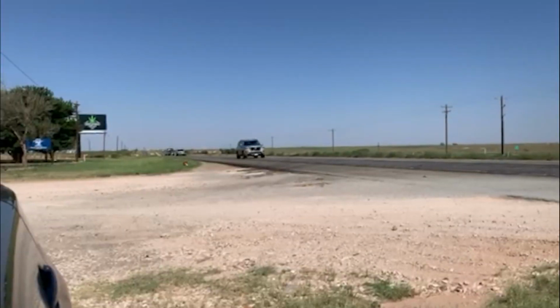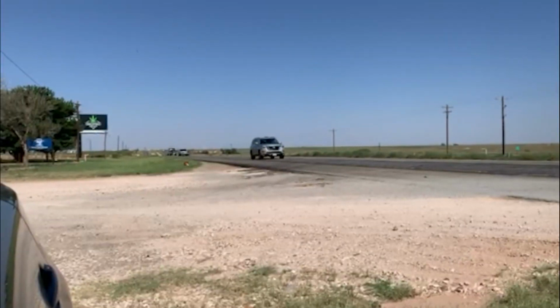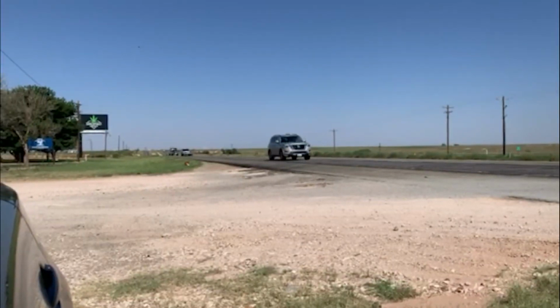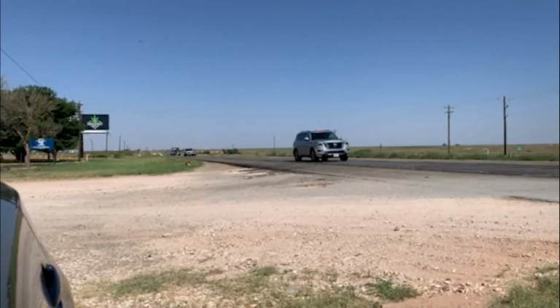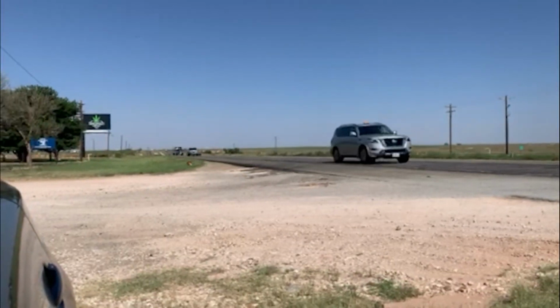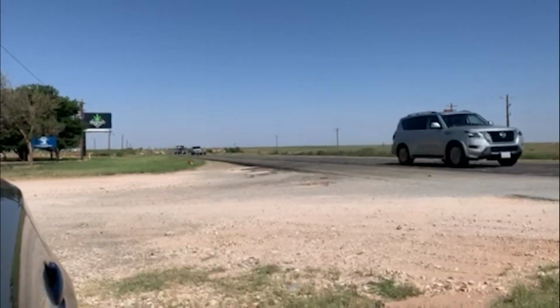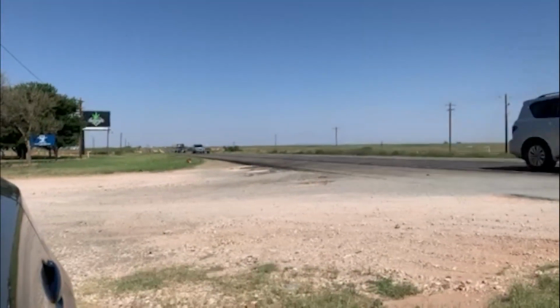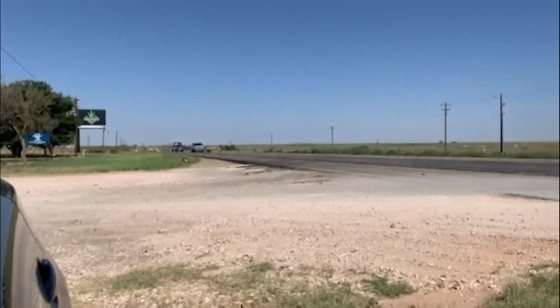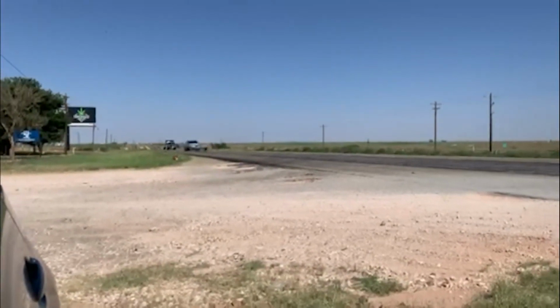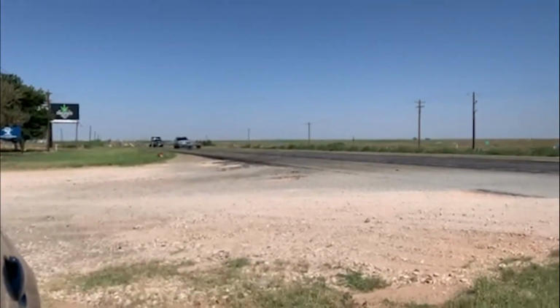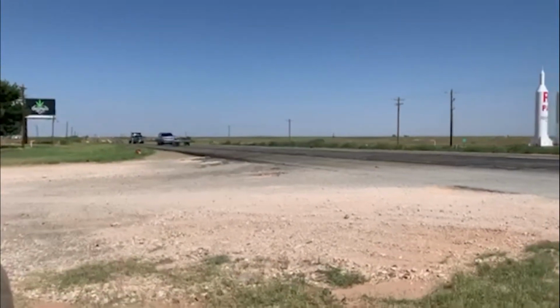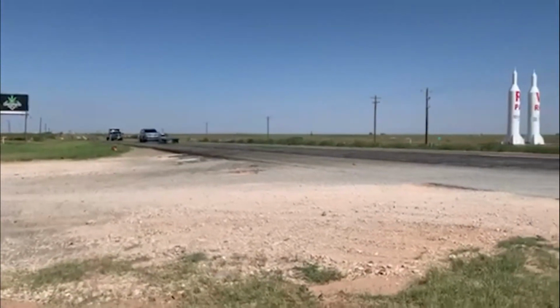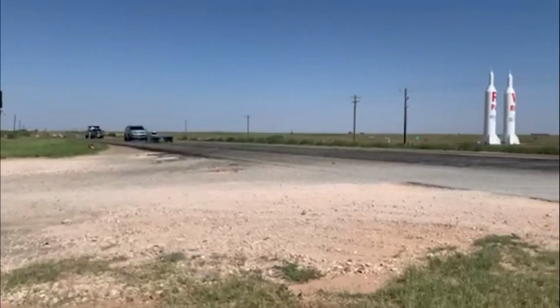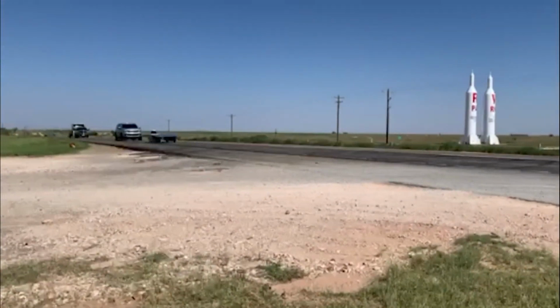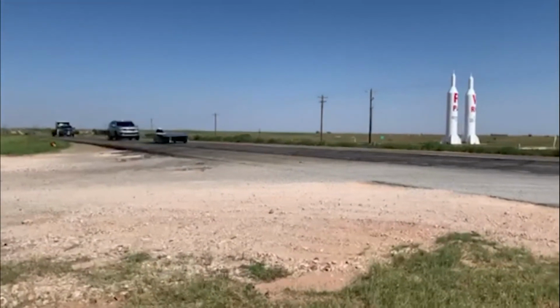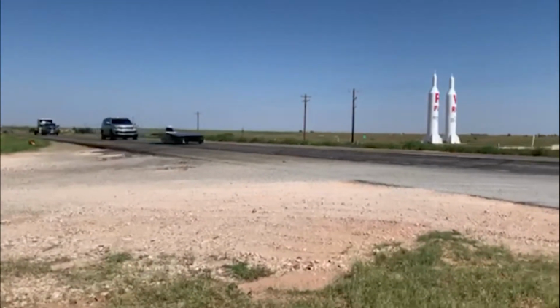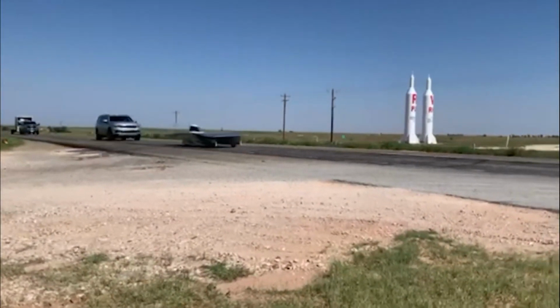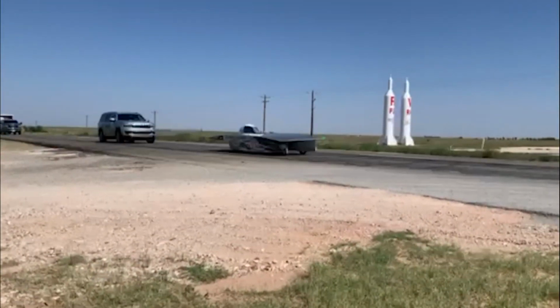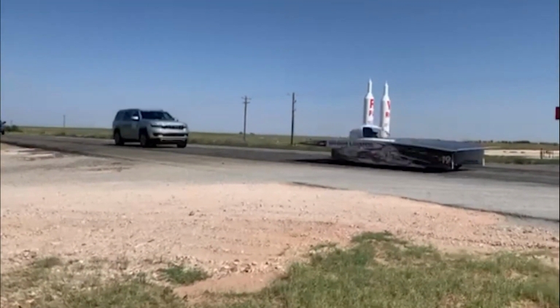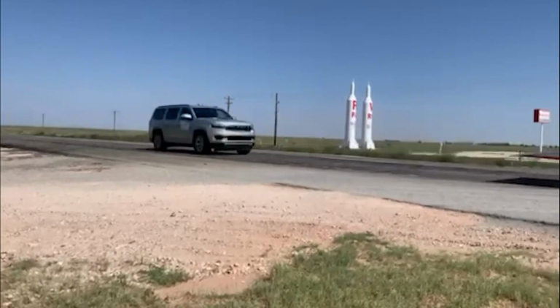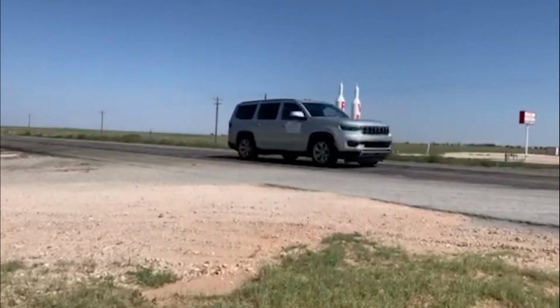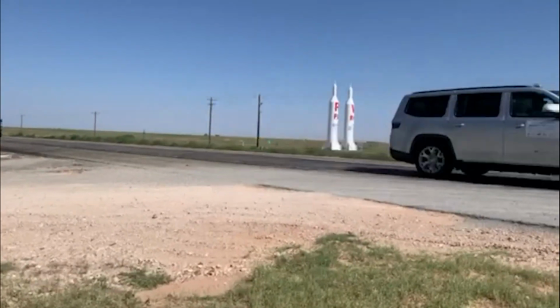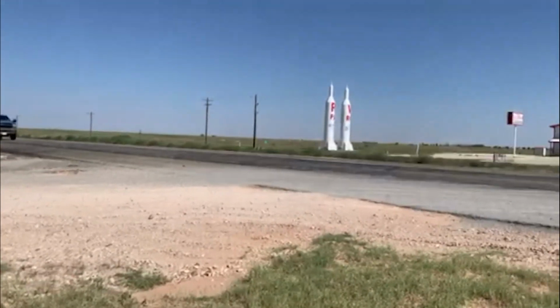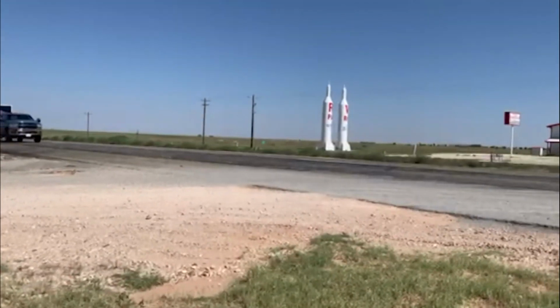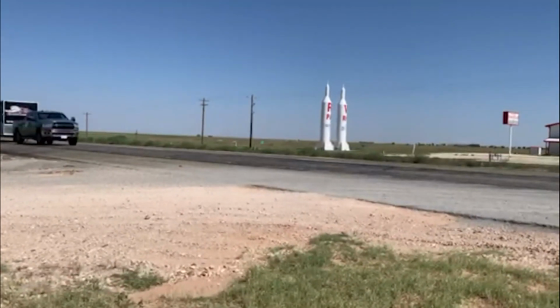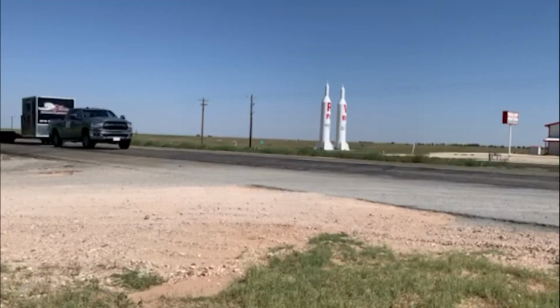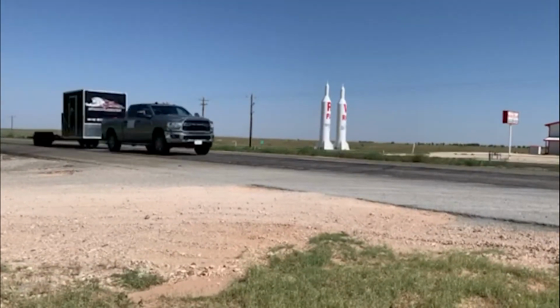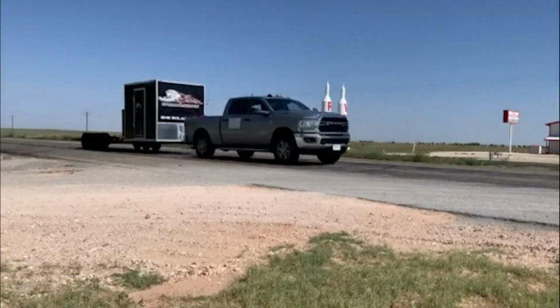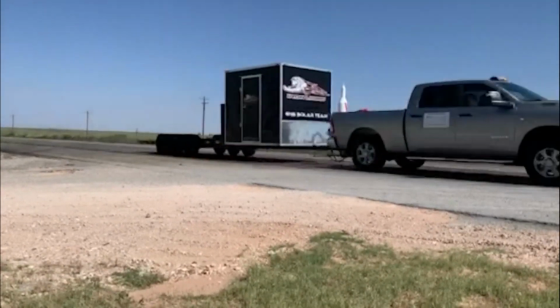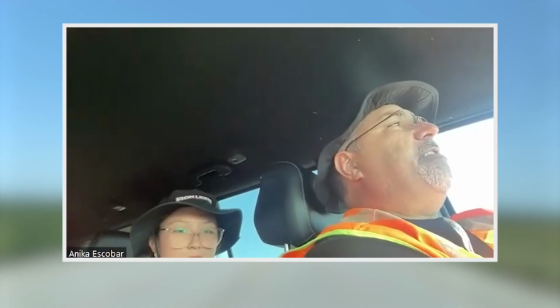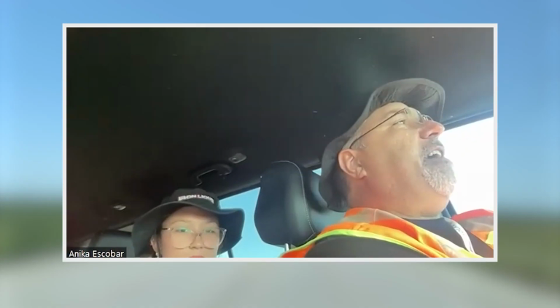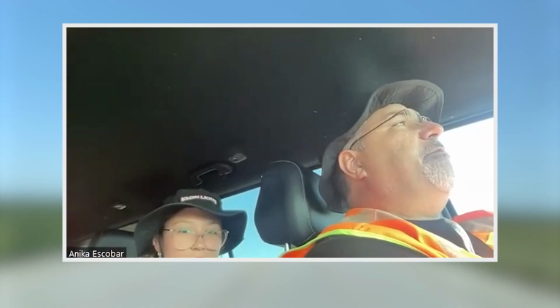But their team hit another gear yesterday. With Escobar driving, the team hit 72 miles per hour — a record speed in high school solar car racing.